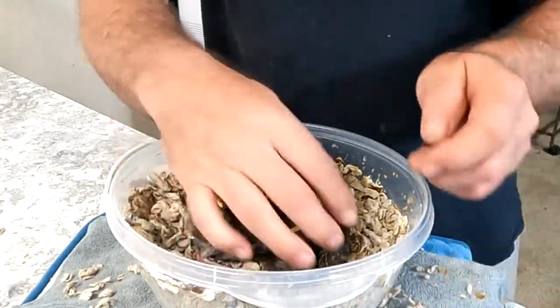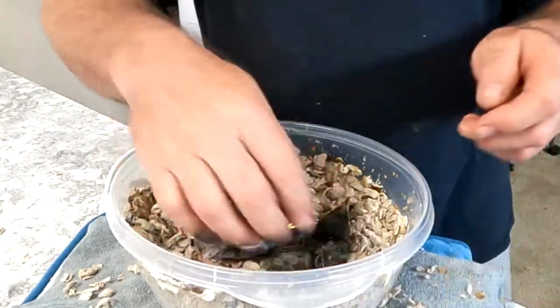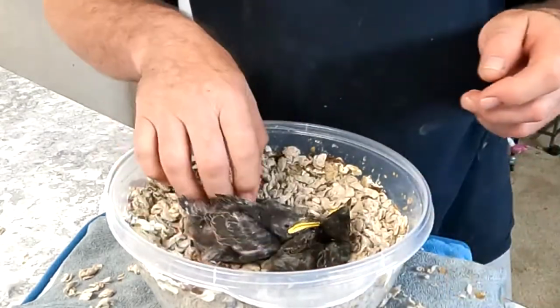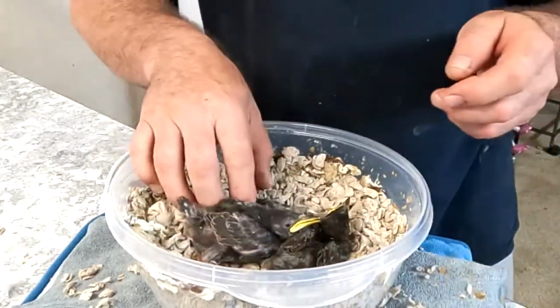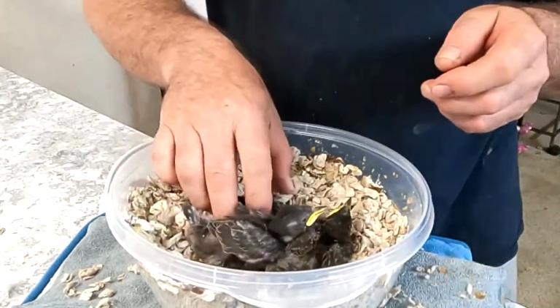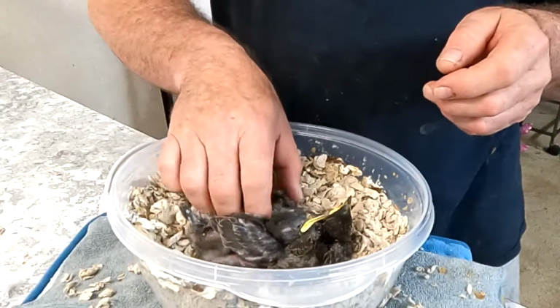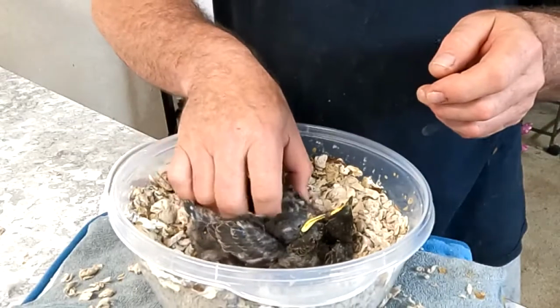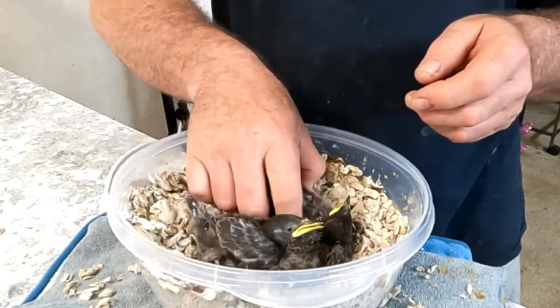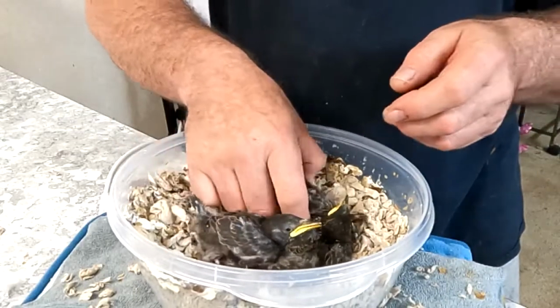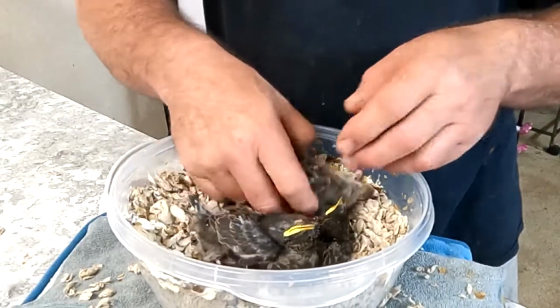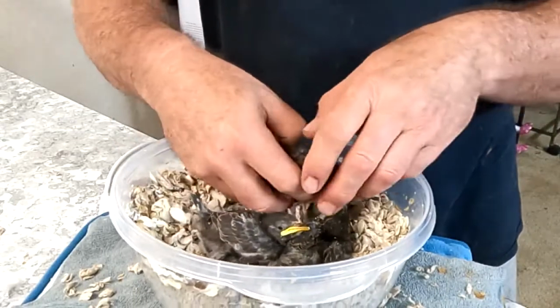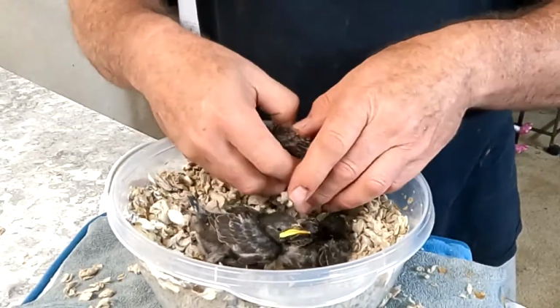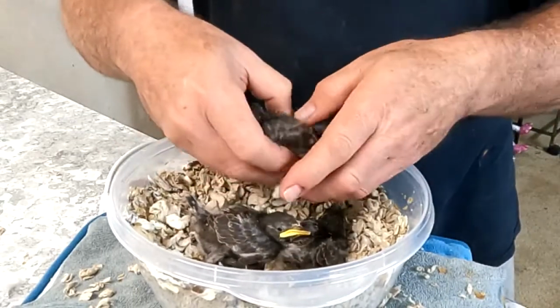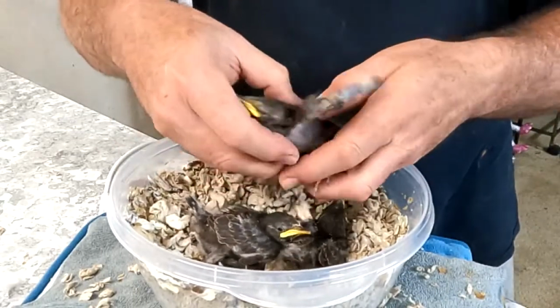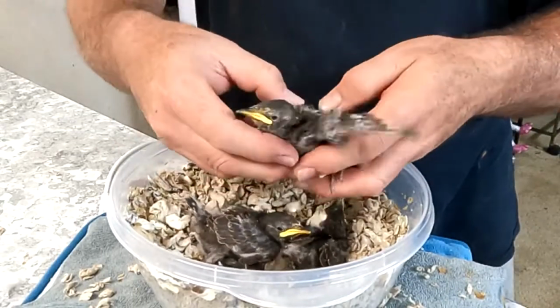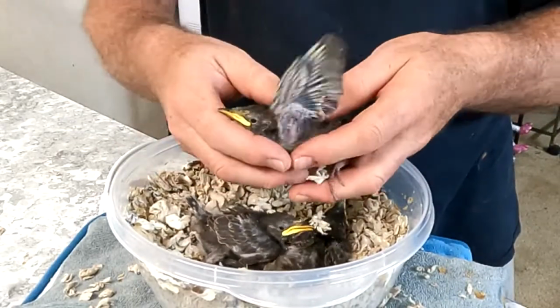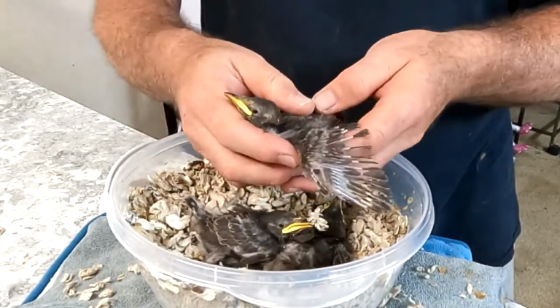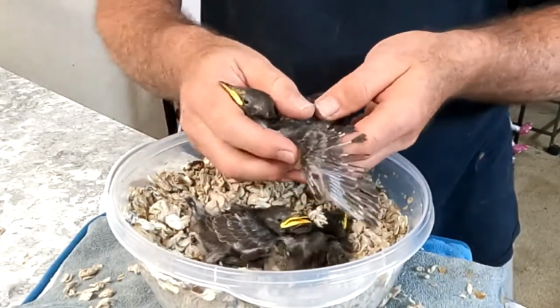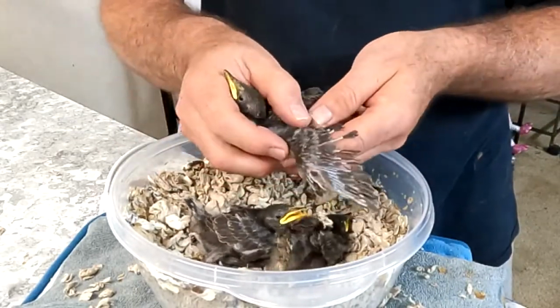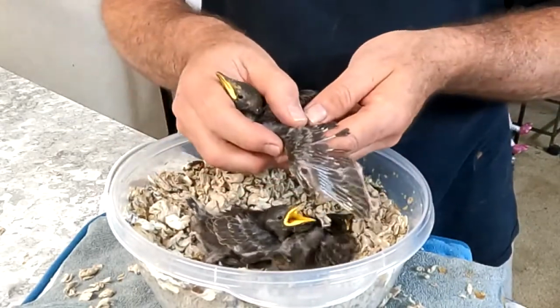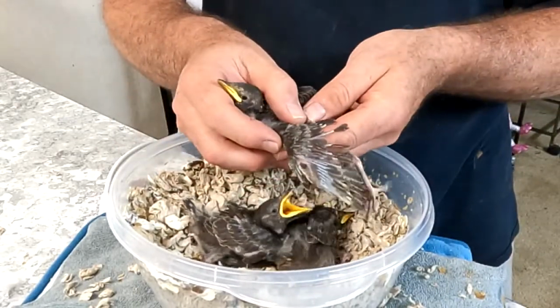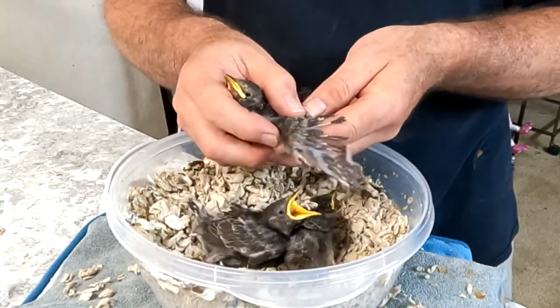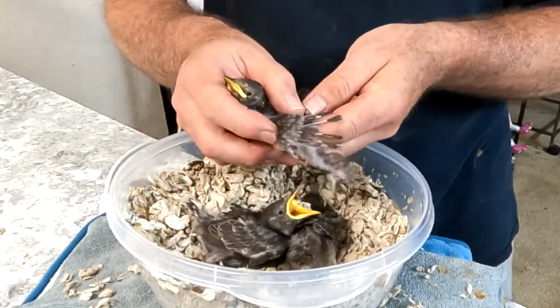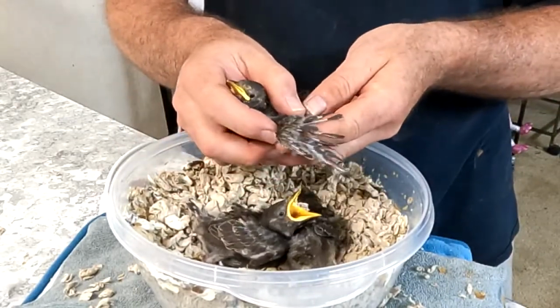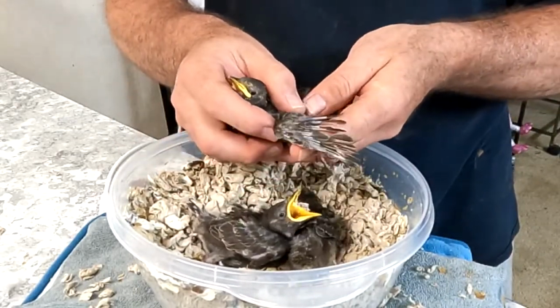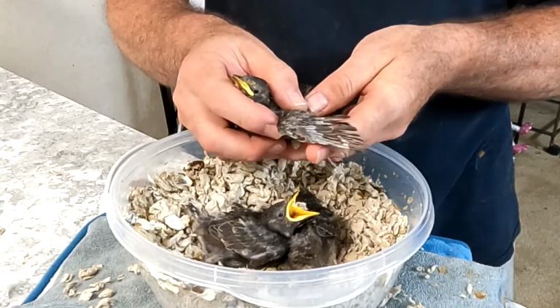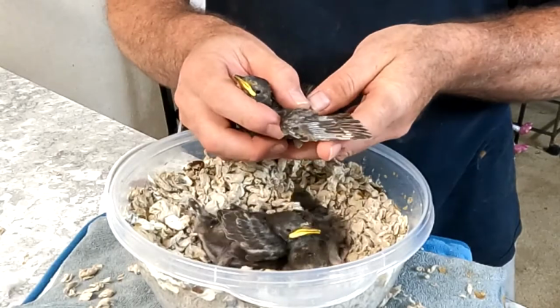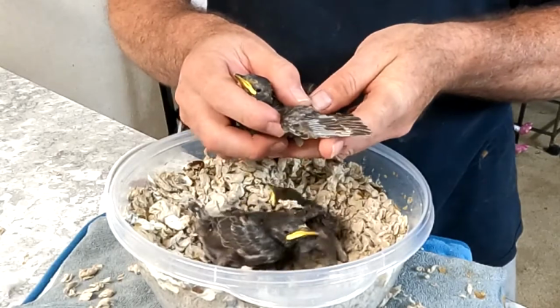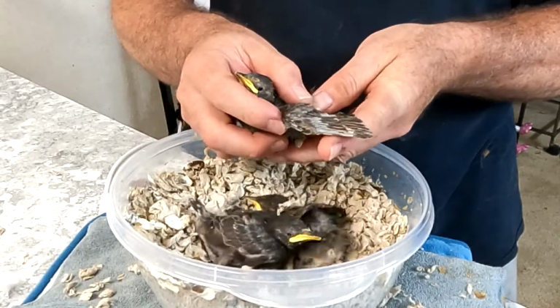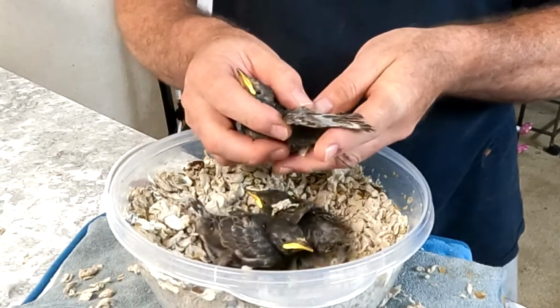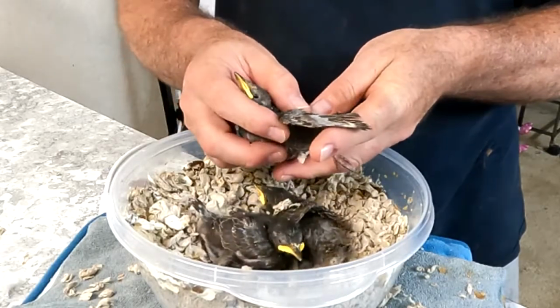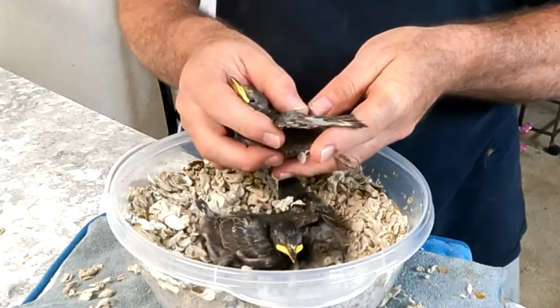I'm going to grab a different one here. Look at those feathers — those were just pens a day ago.